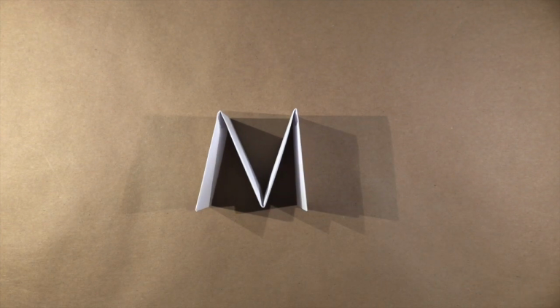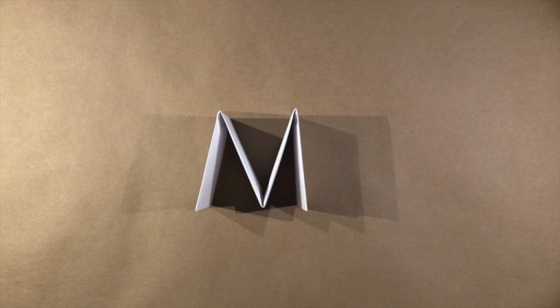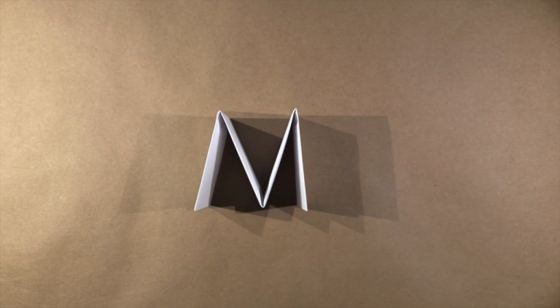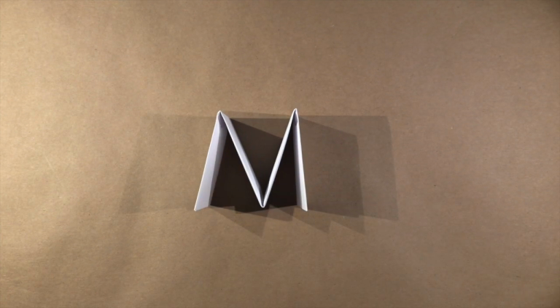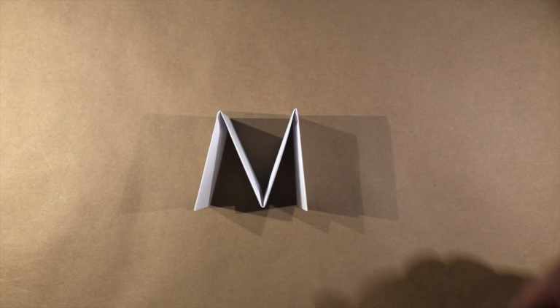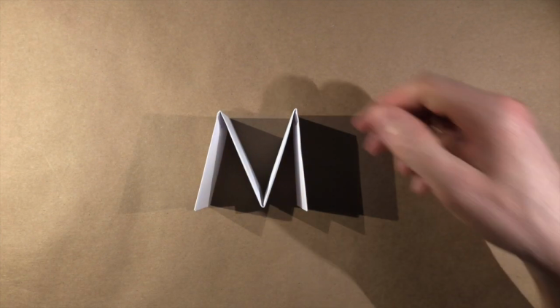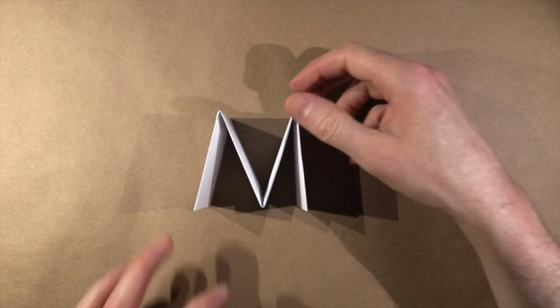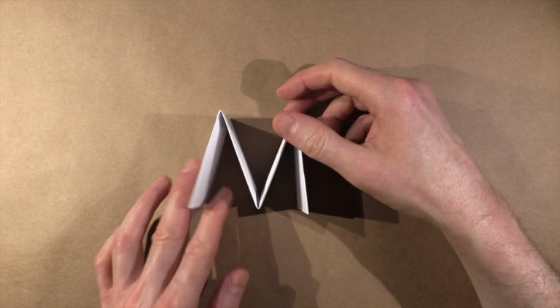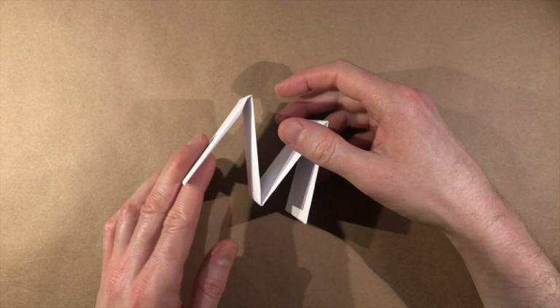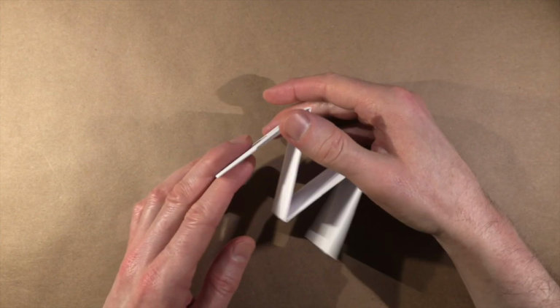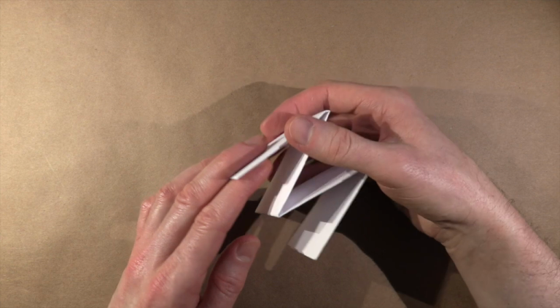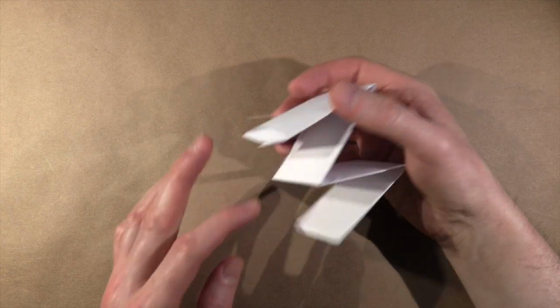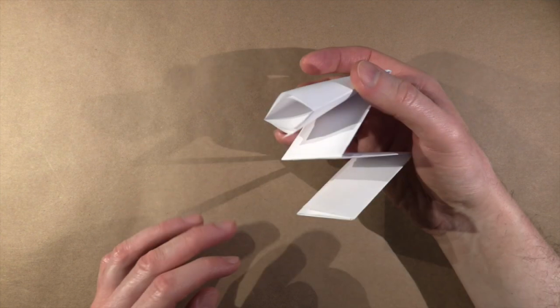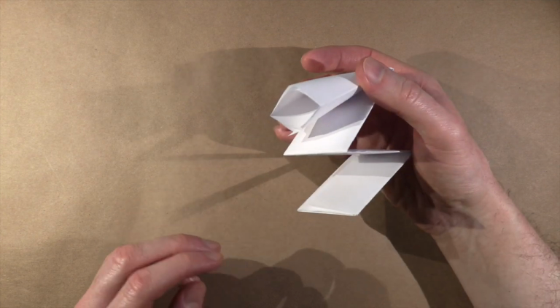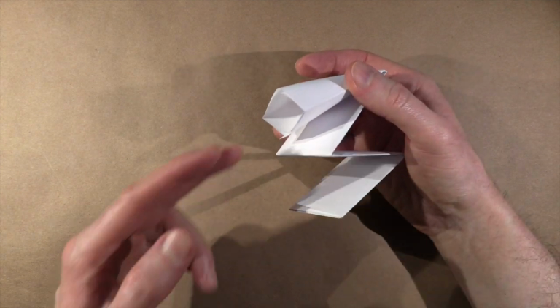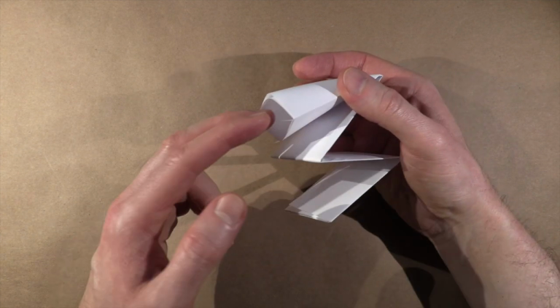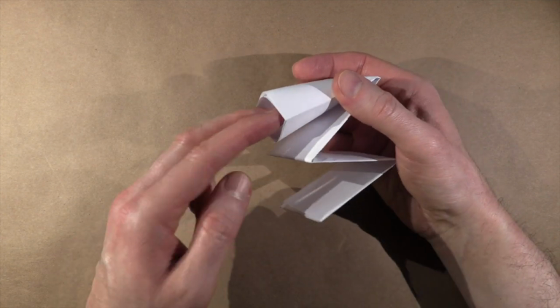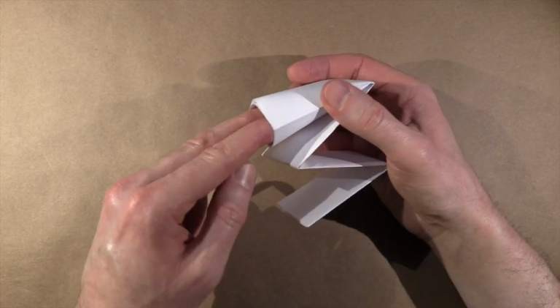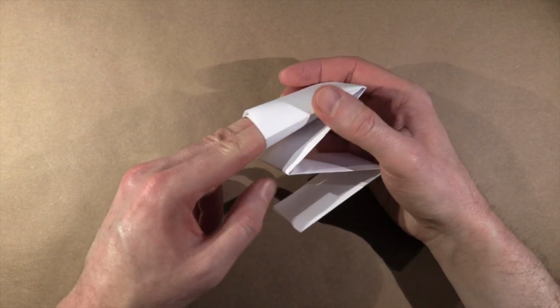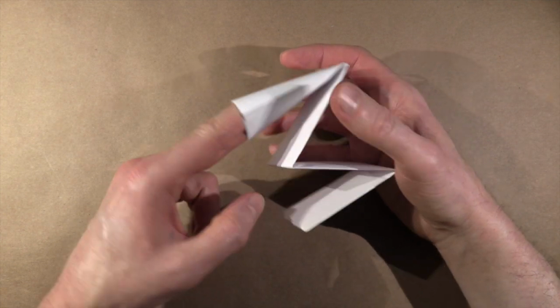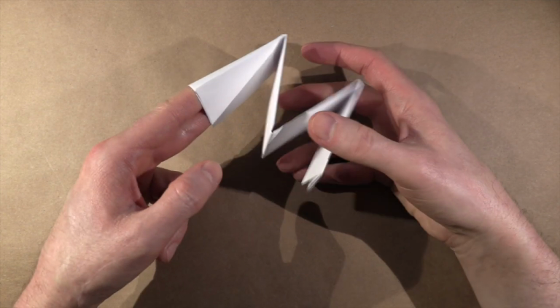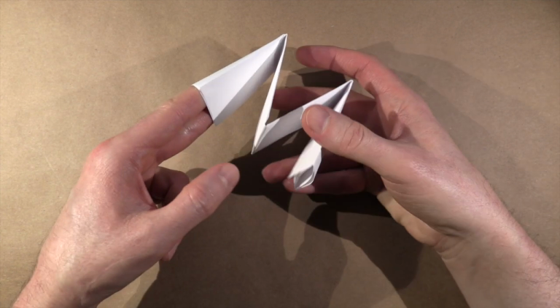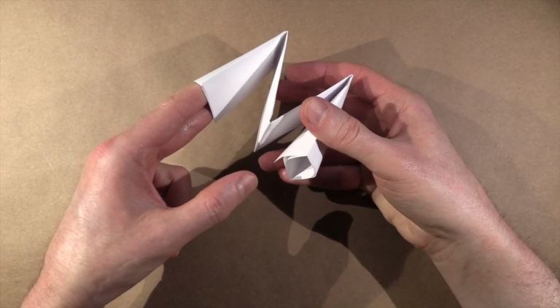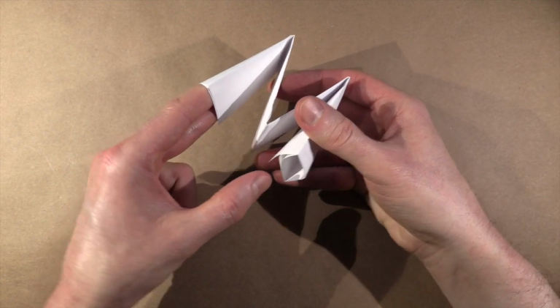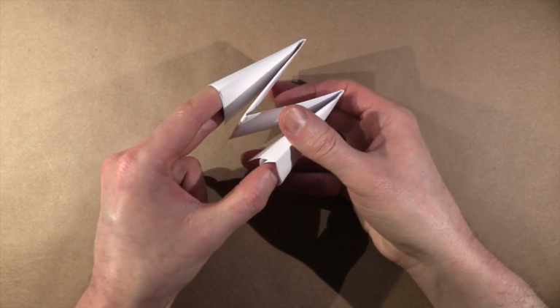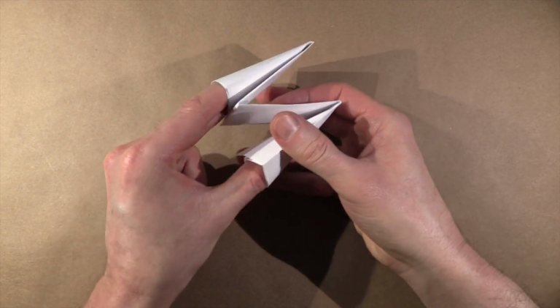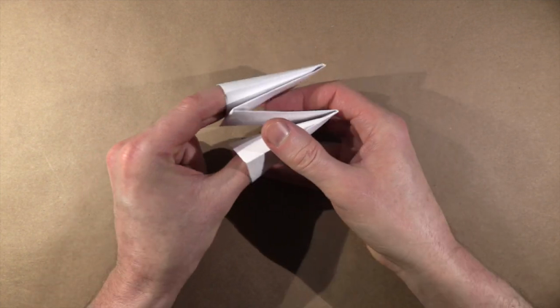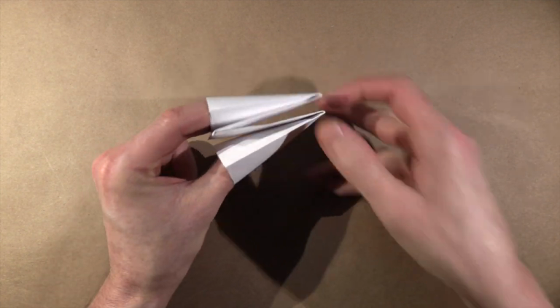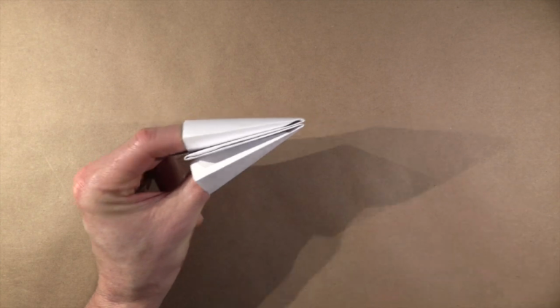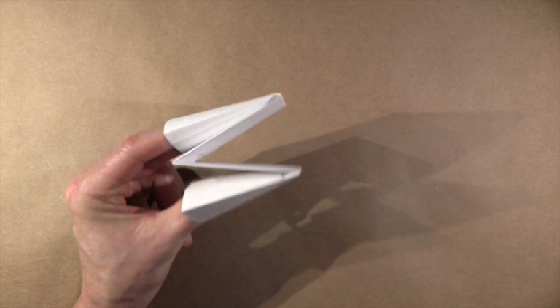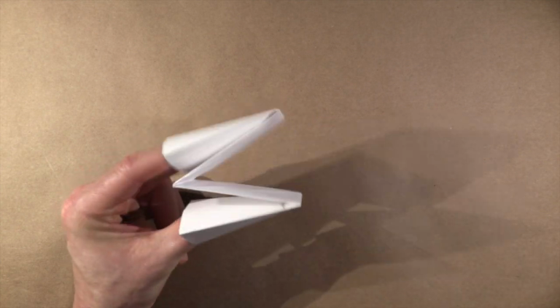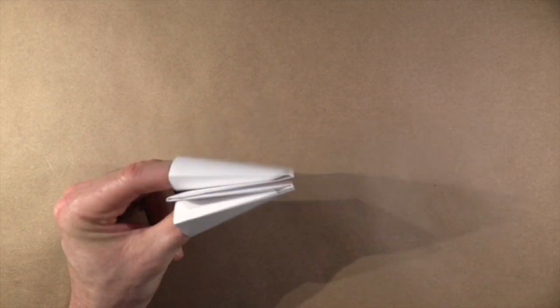to make an M shape like this. Then fit two fingers into one end, and your thumb into the other.